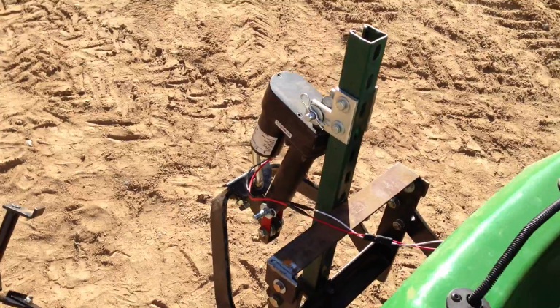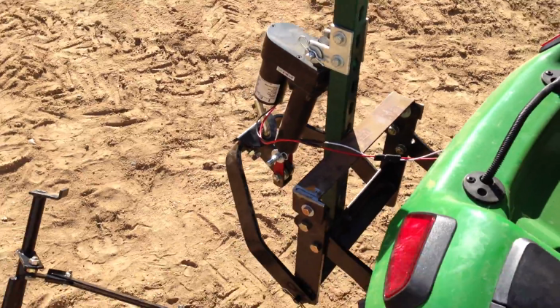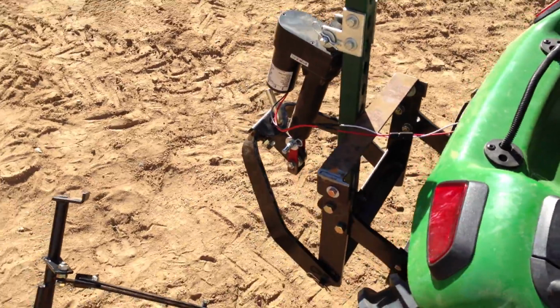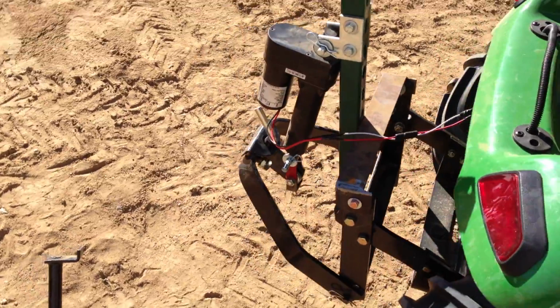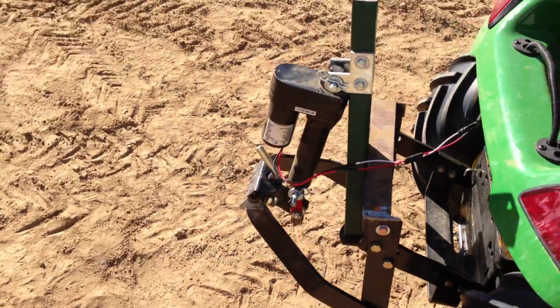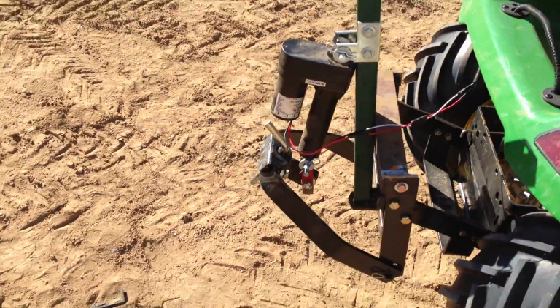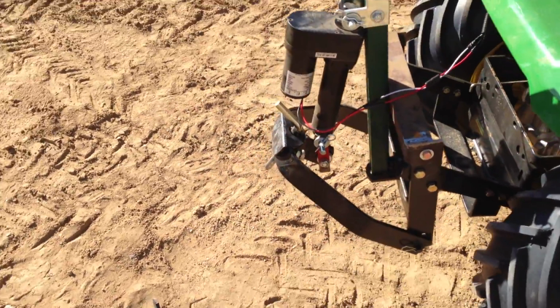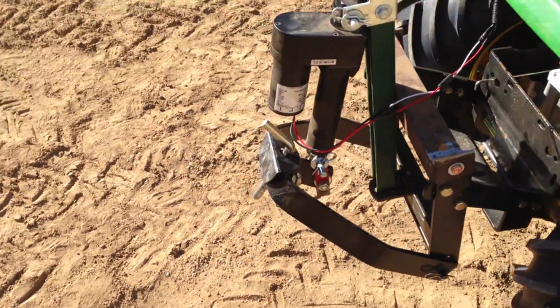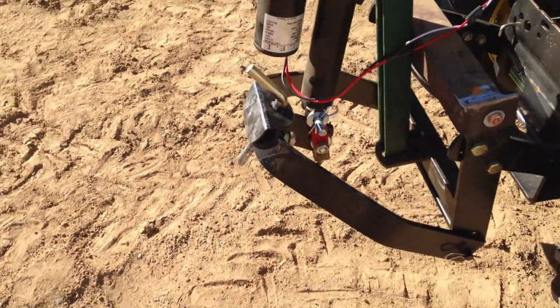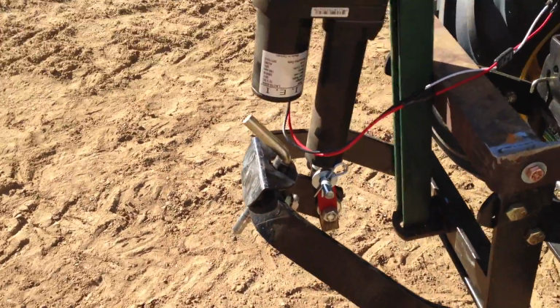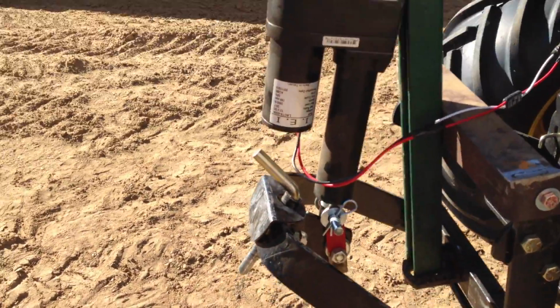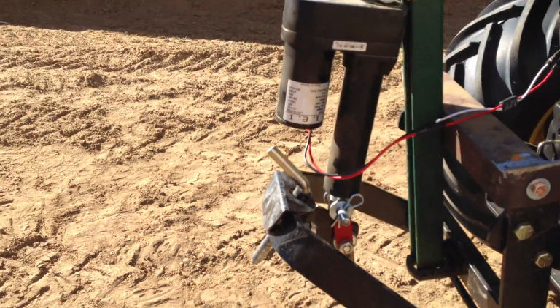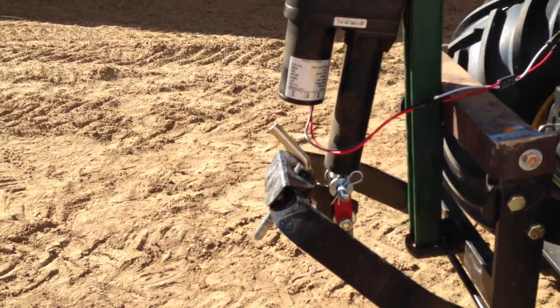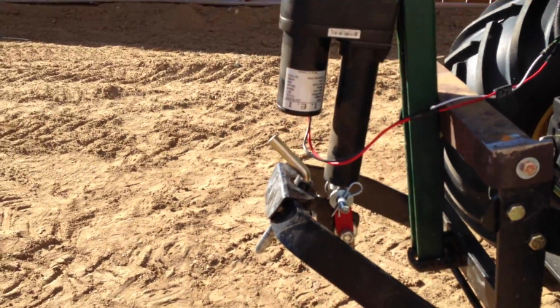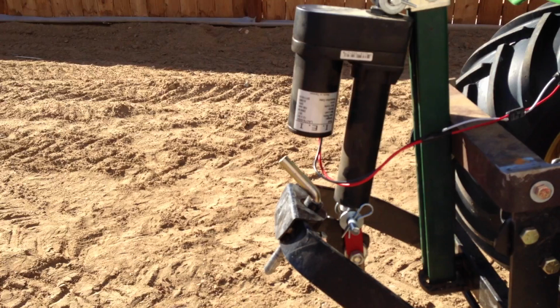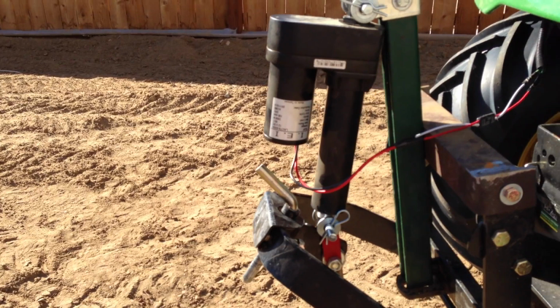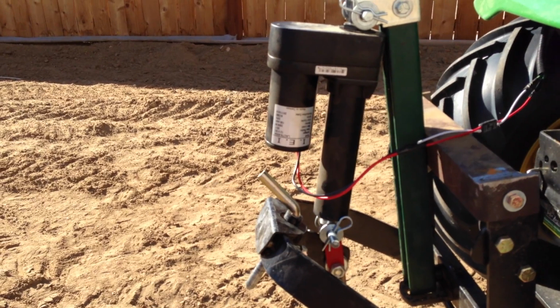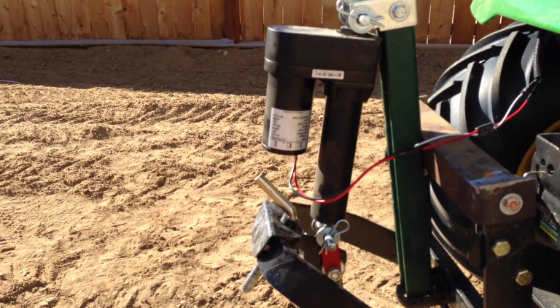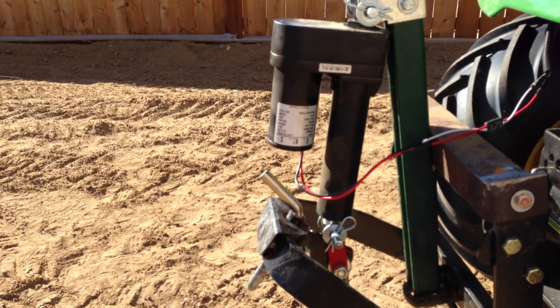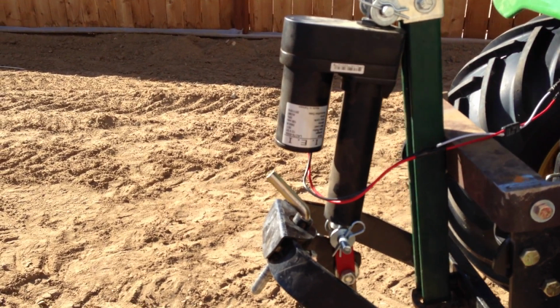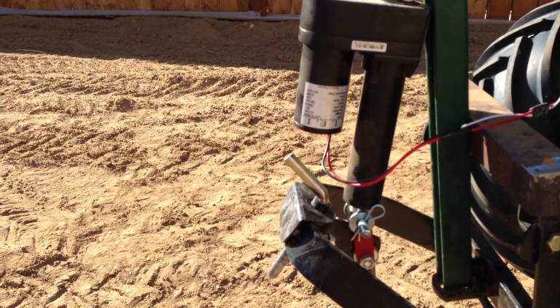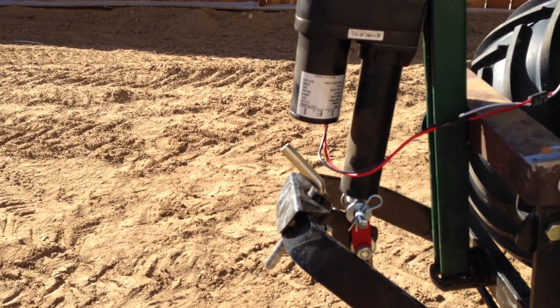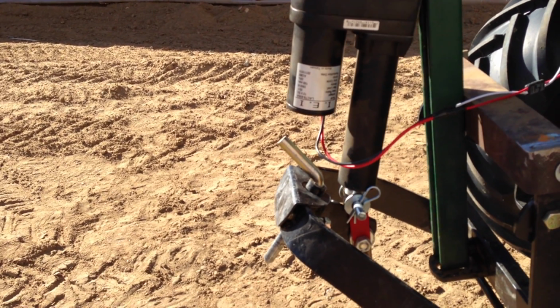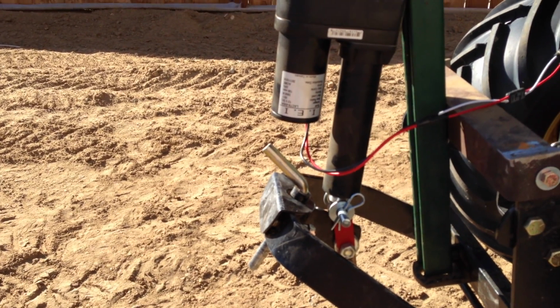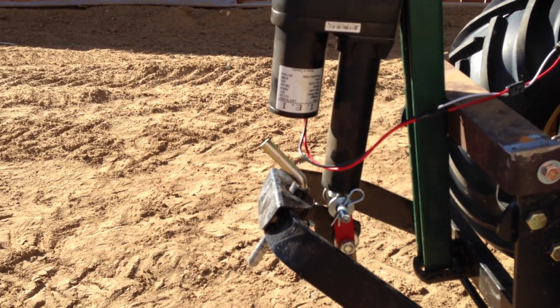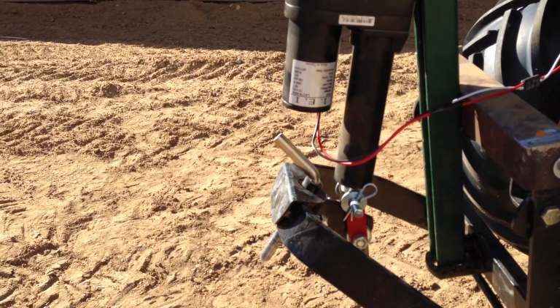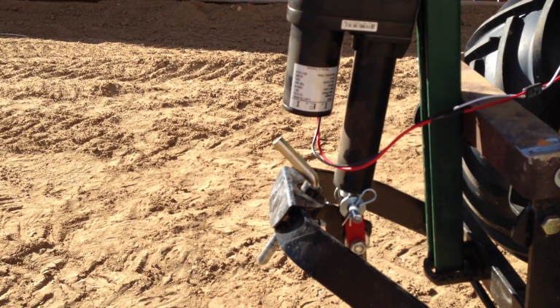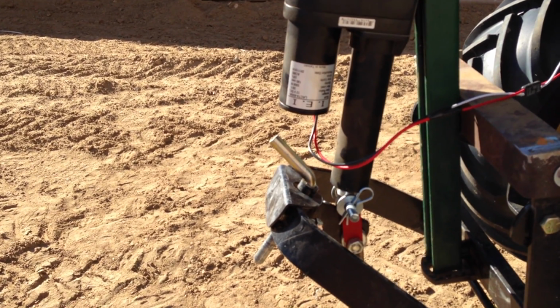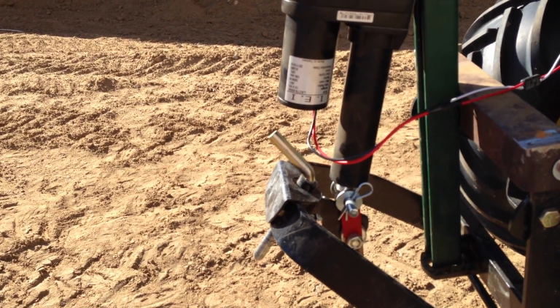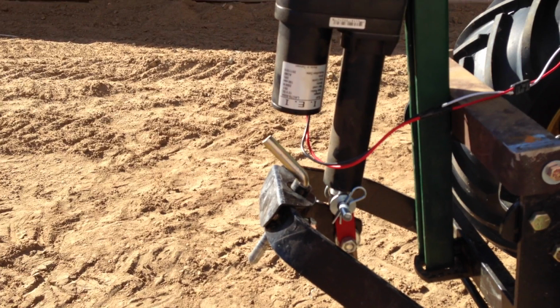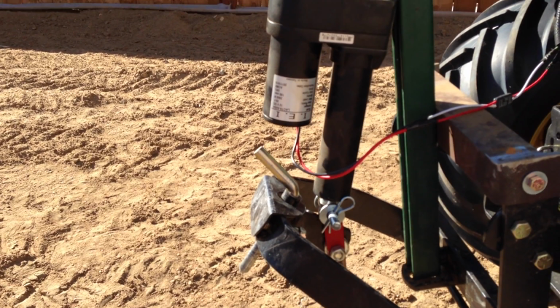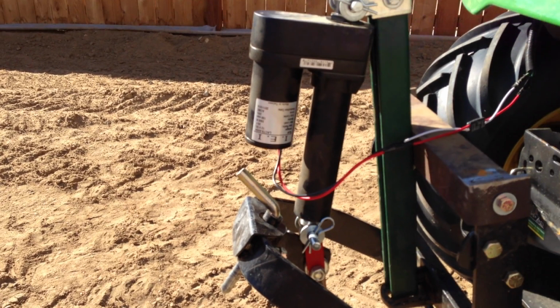That is a 6-inch actuator, rated at 500 pounds and 1,000 pounds static weight.